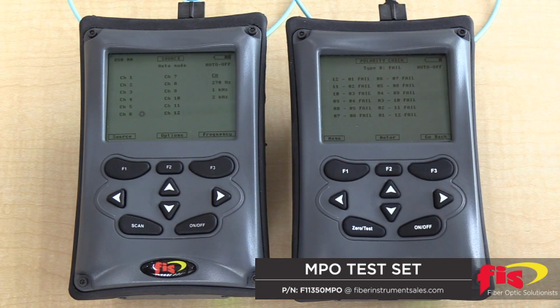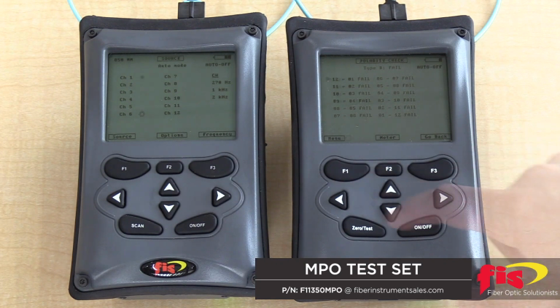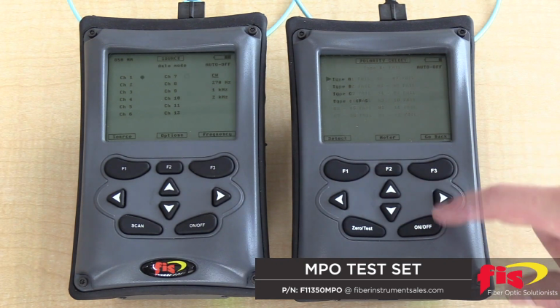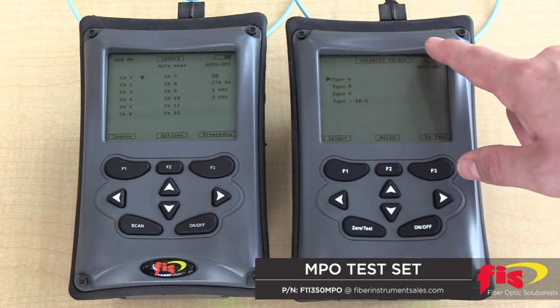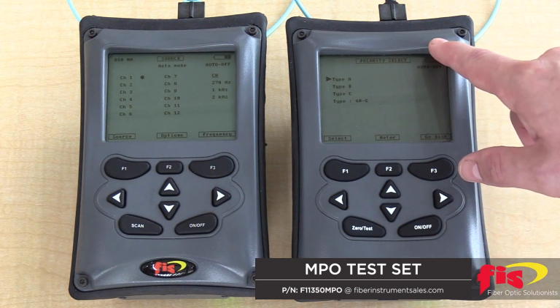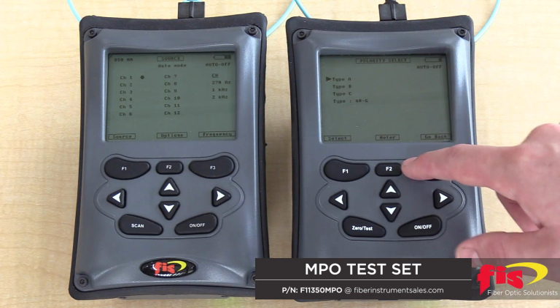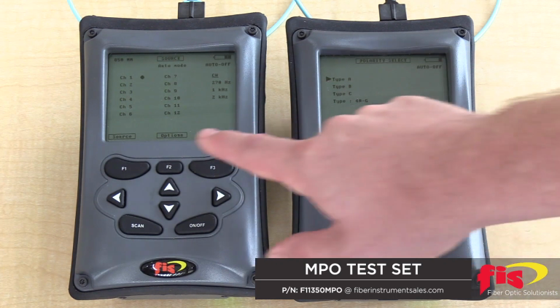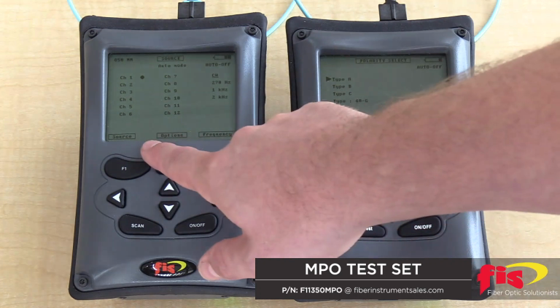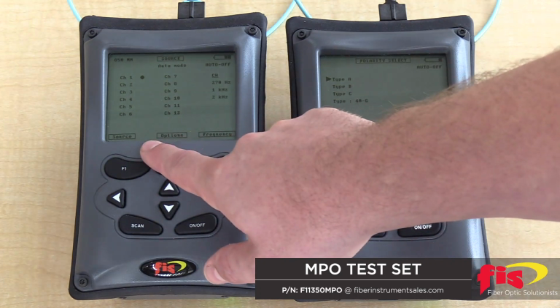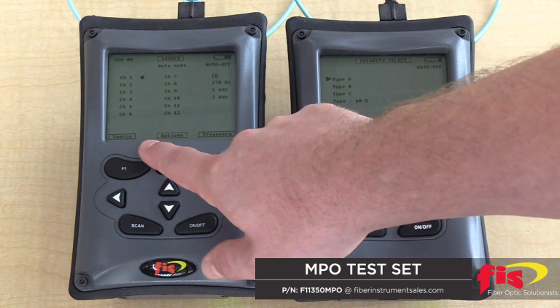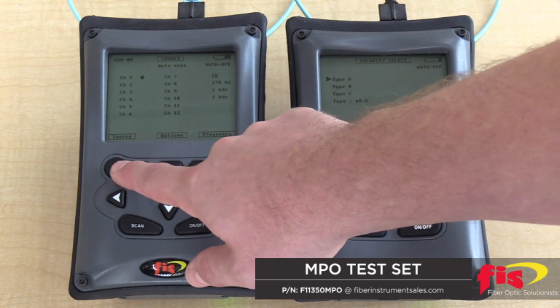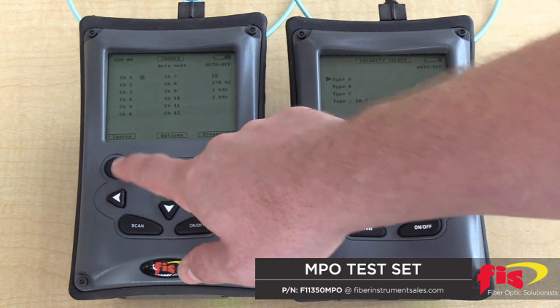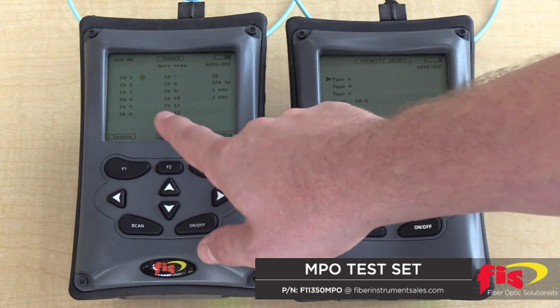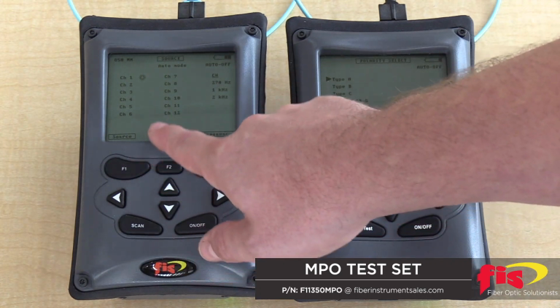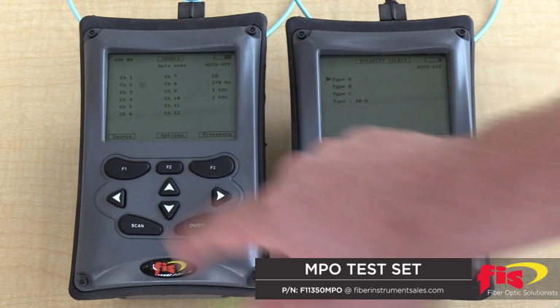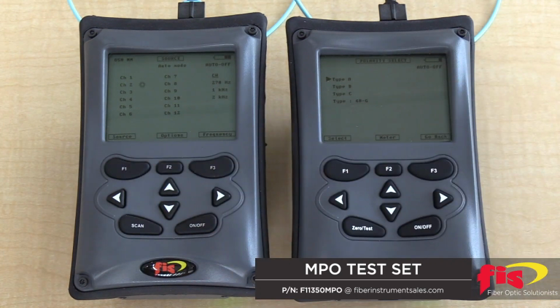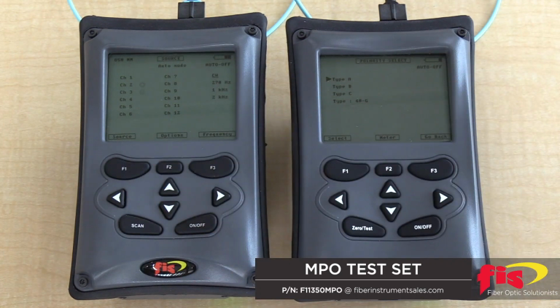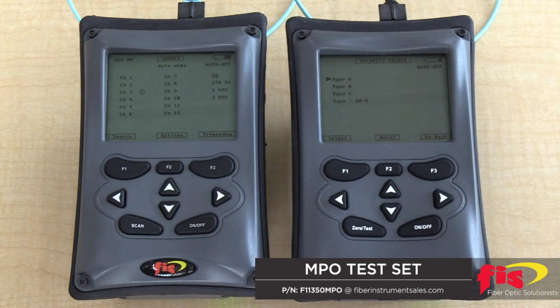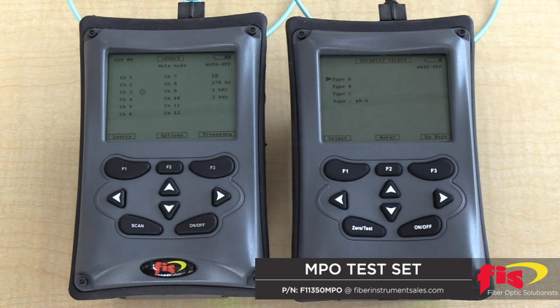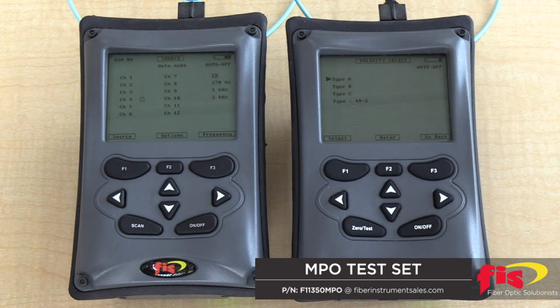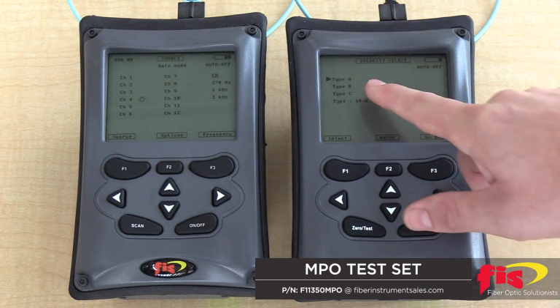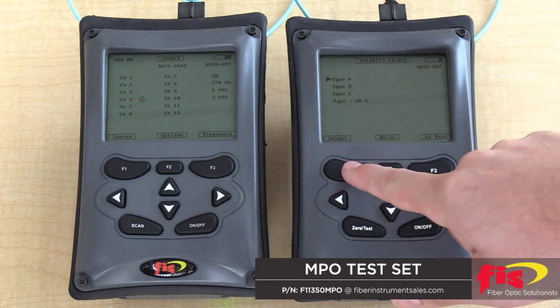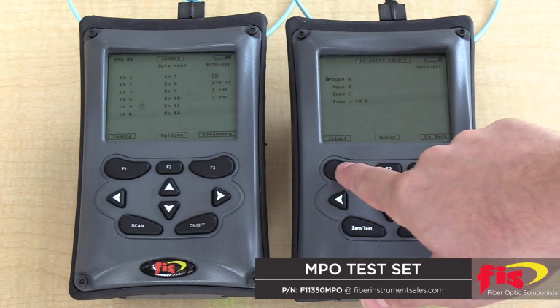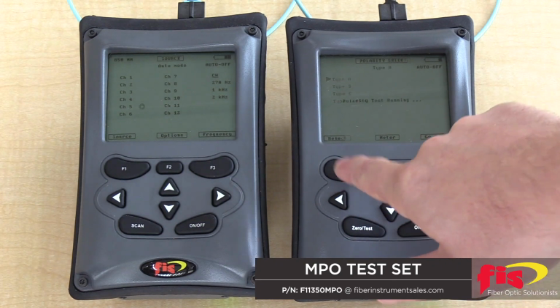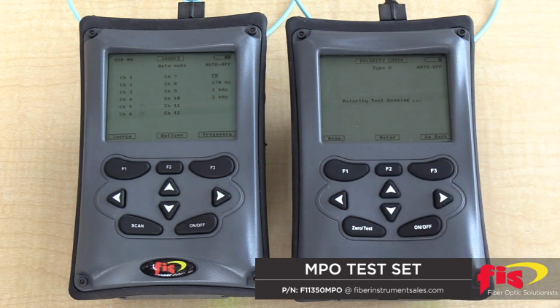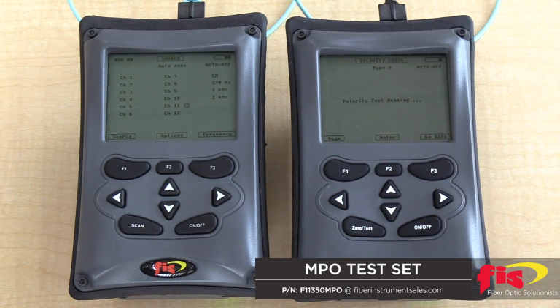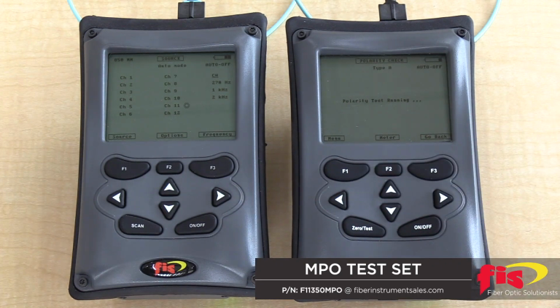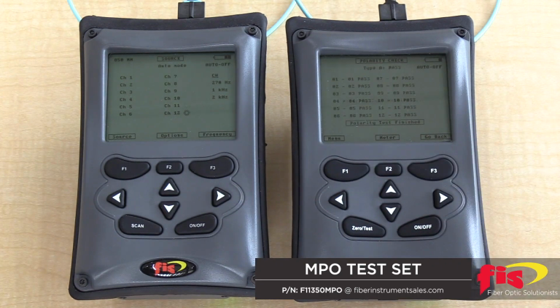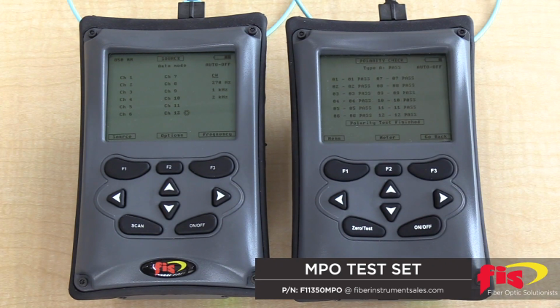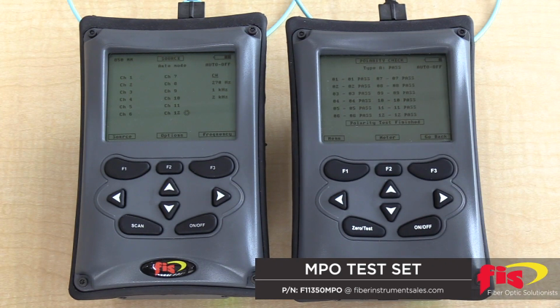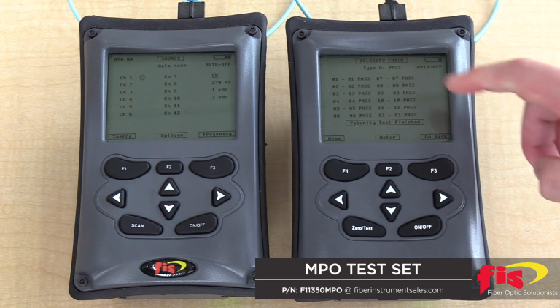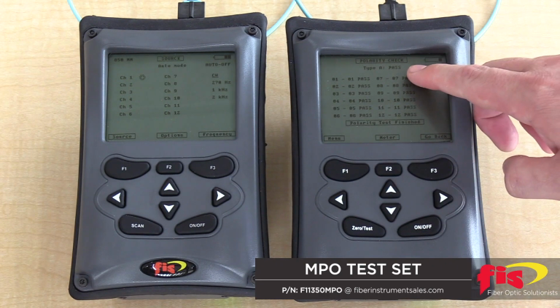Now we will select type A polarity, because this is a type A polarity cord. Again, make sure the source is on auto sequence. Now, as you can see, it passes for type A.